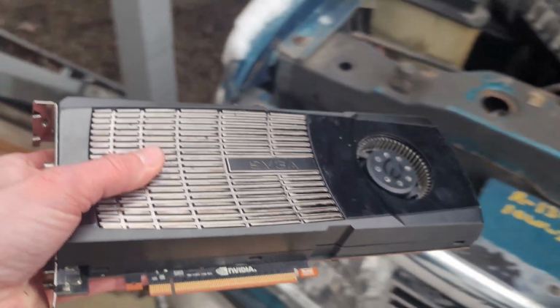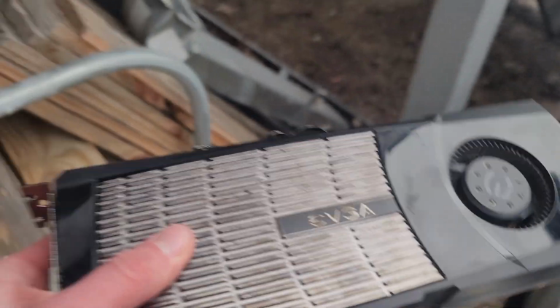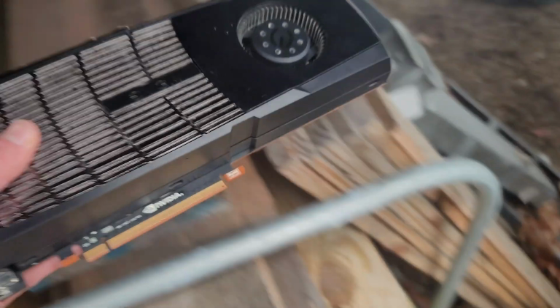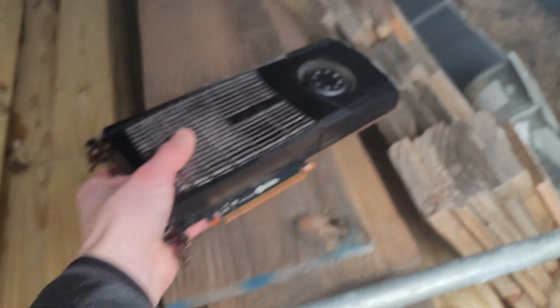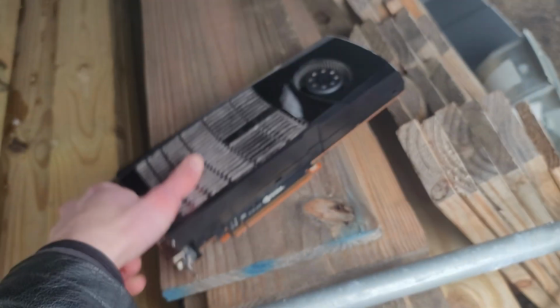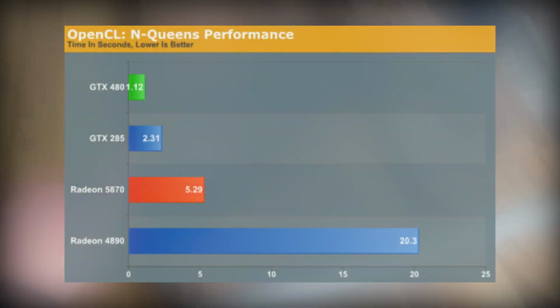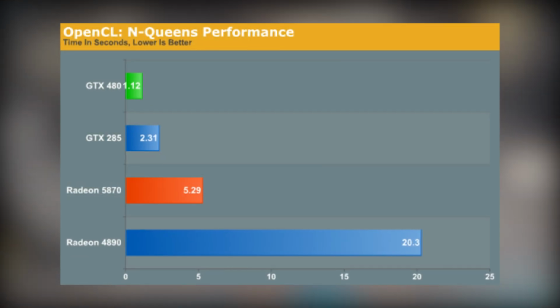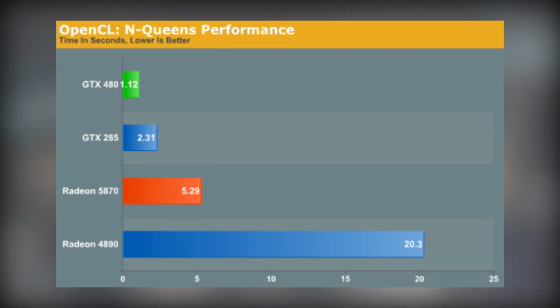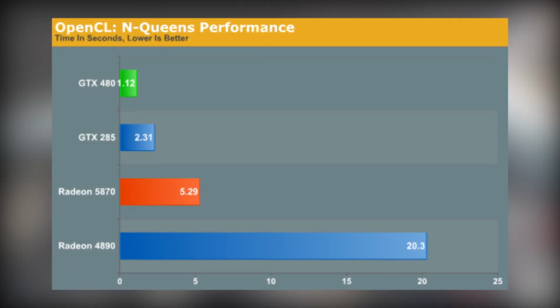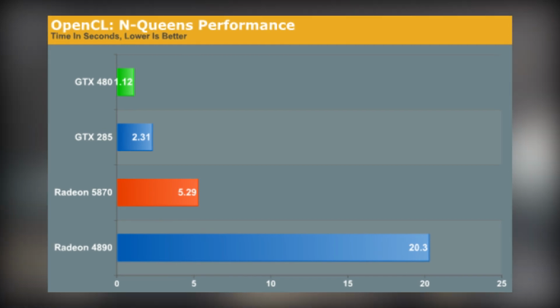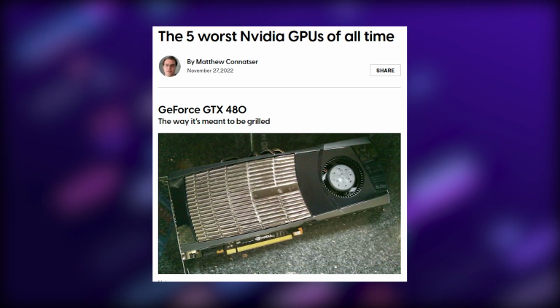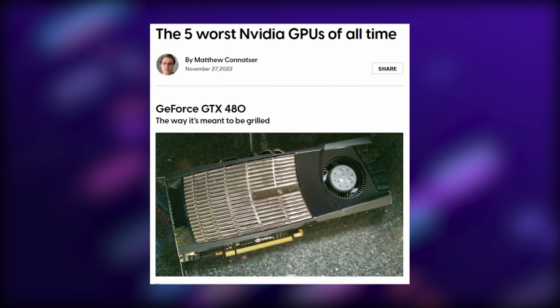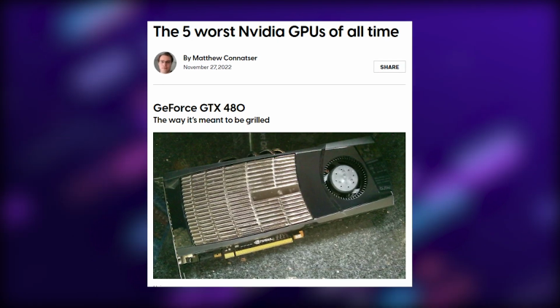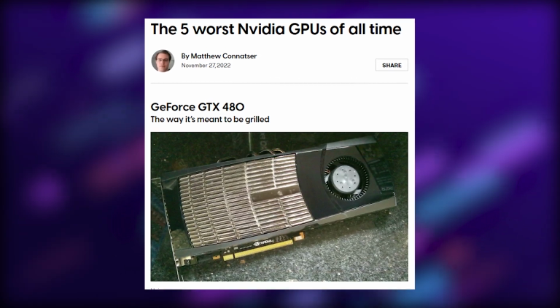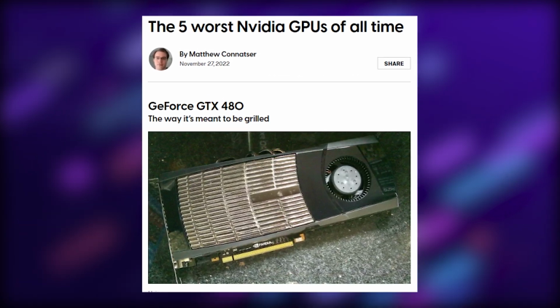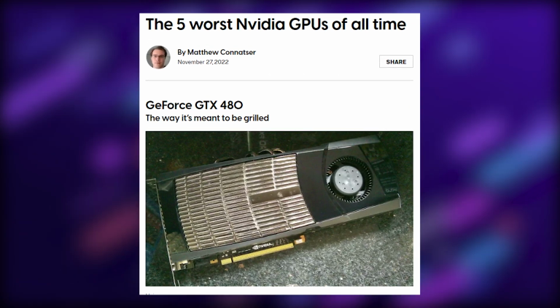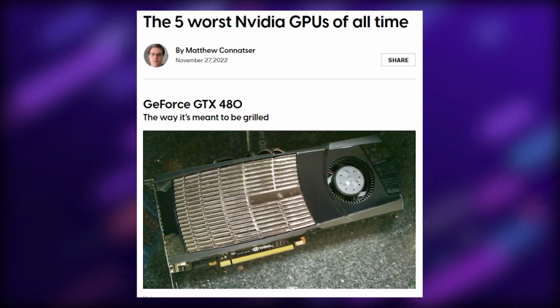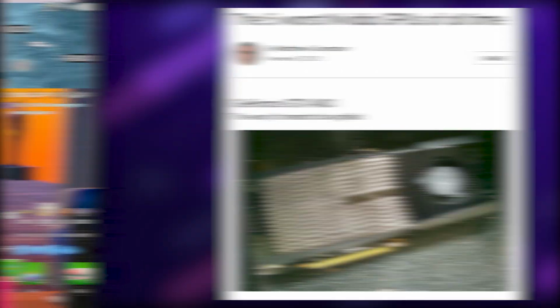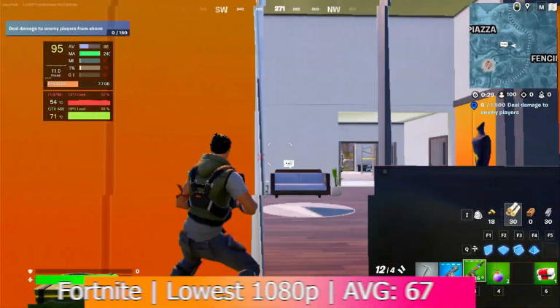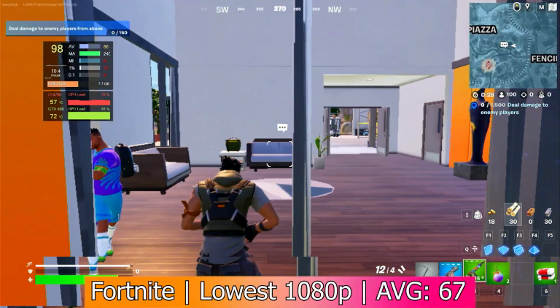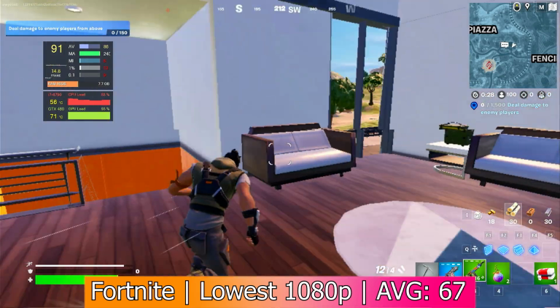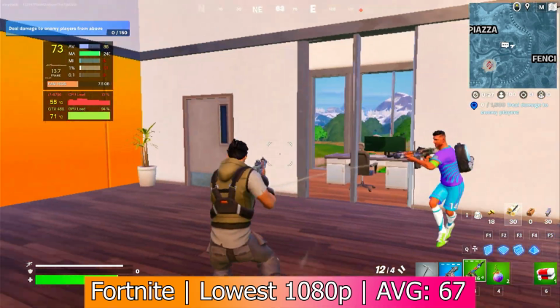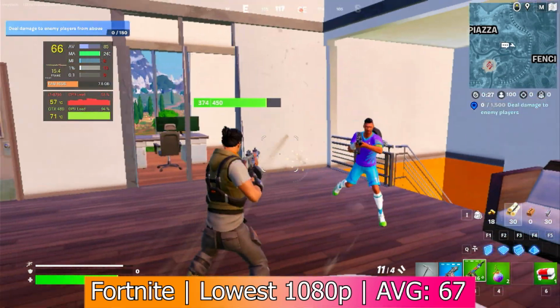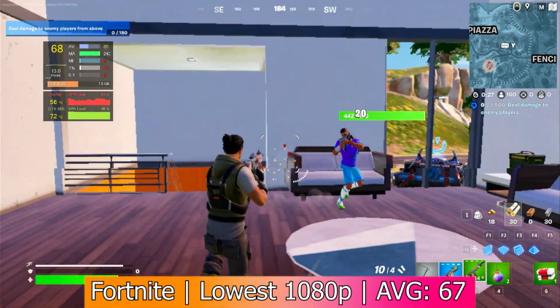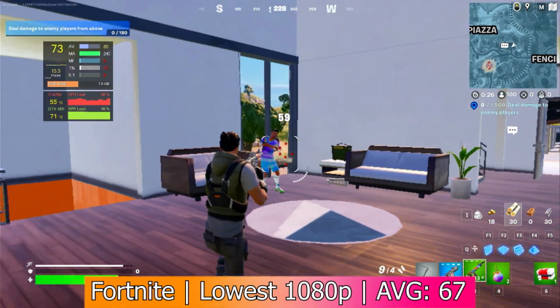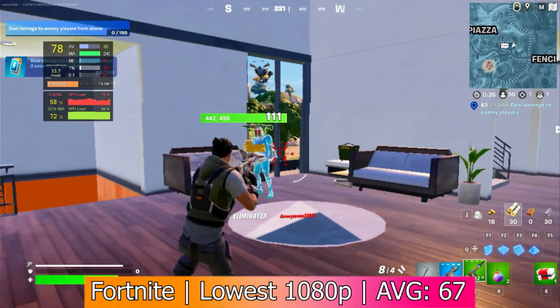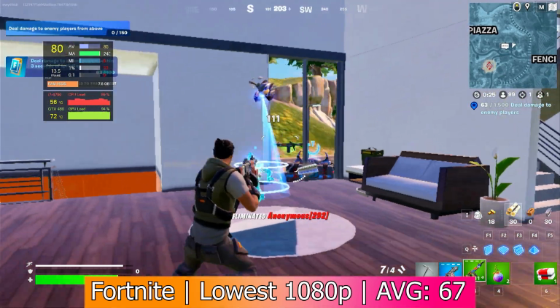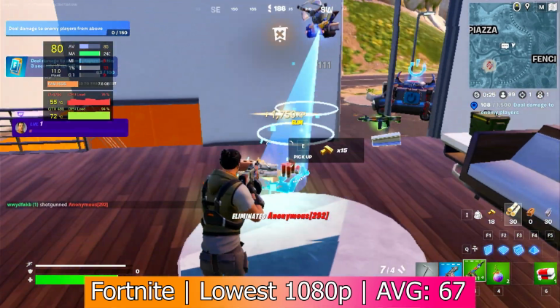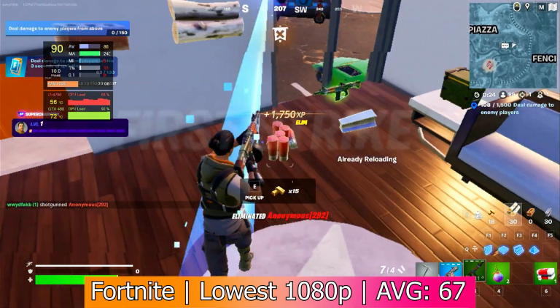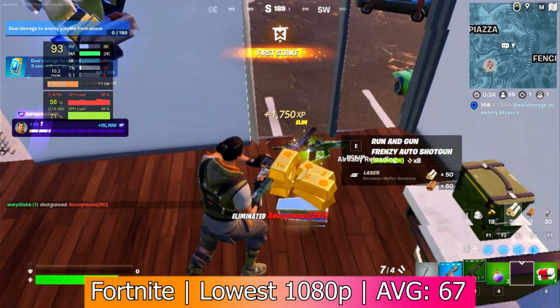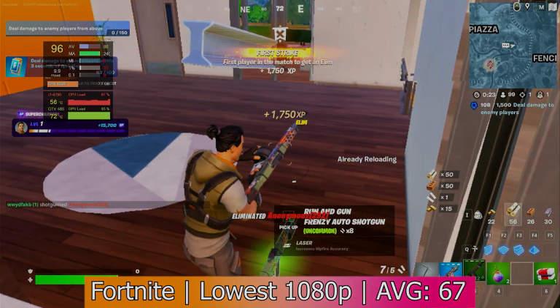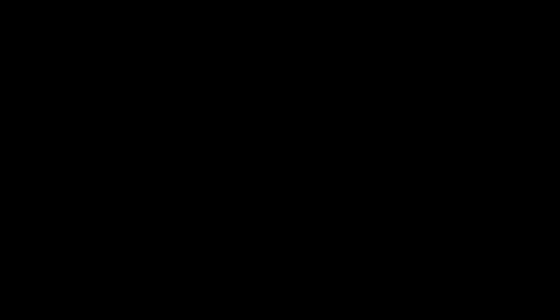Back in 2010, this was the fastest single GPU graphics card in the world, but it was plagued with issues before and after it hit the market. So why is it still able to run games 14 years later, and what caused it to become Nvidia's worst nightmare?